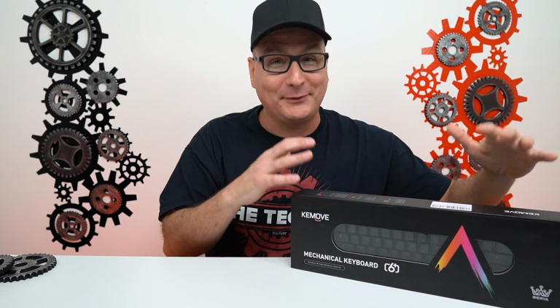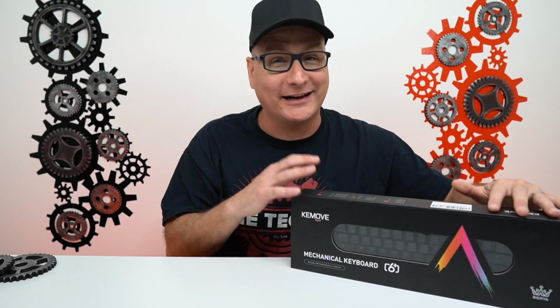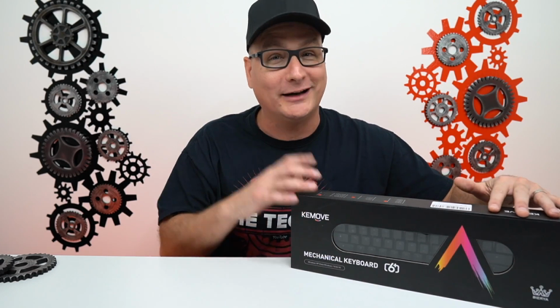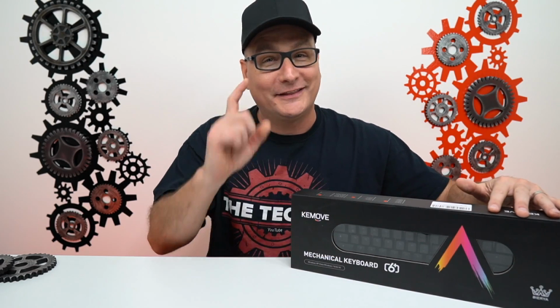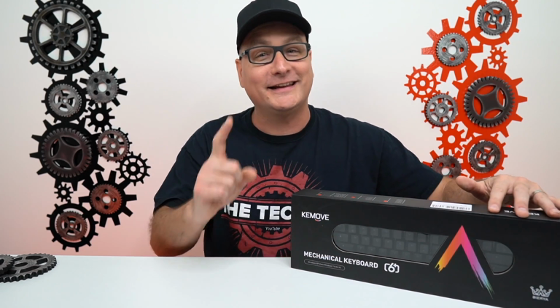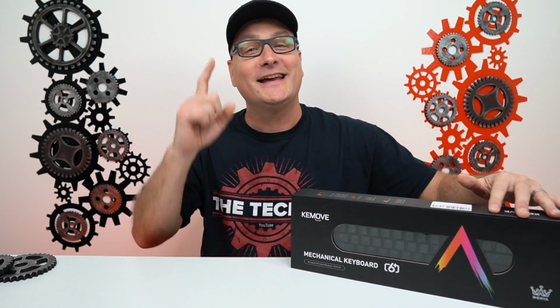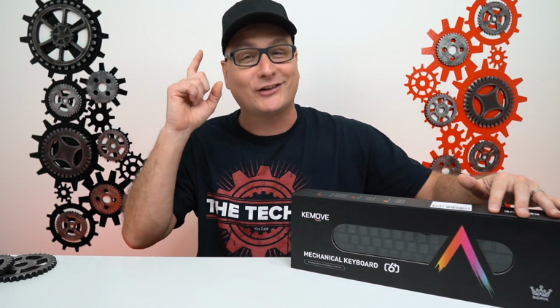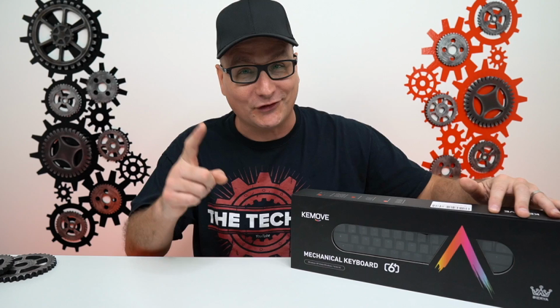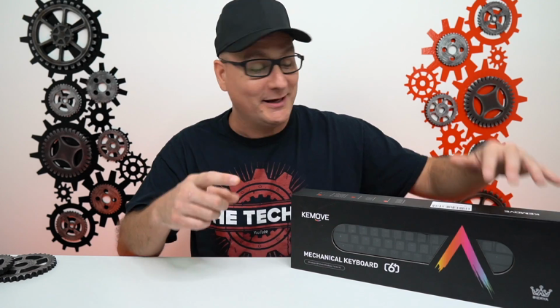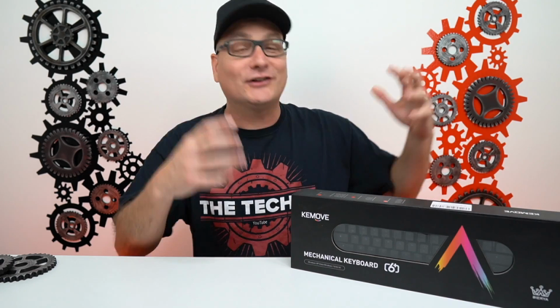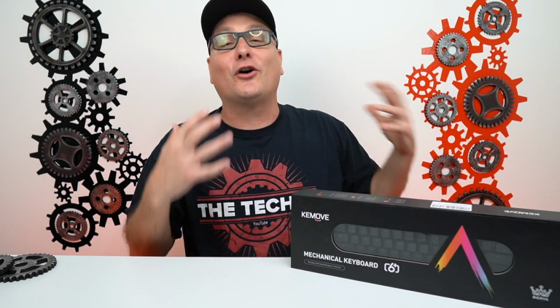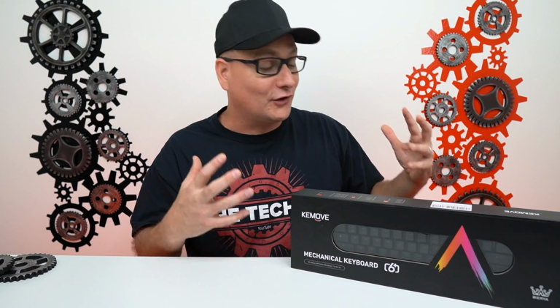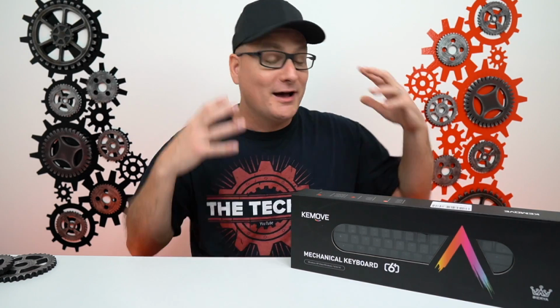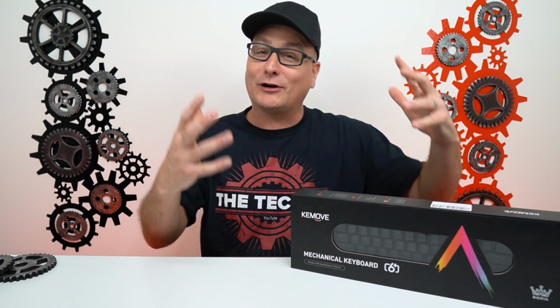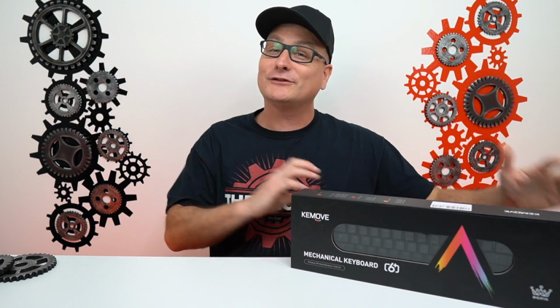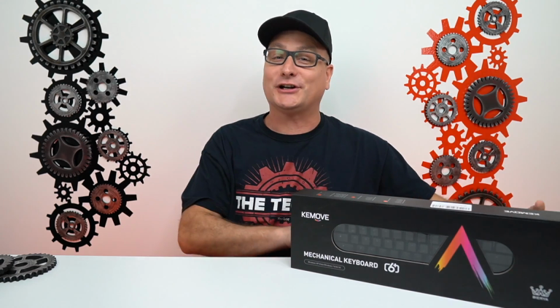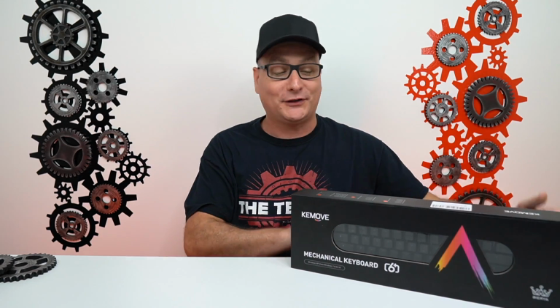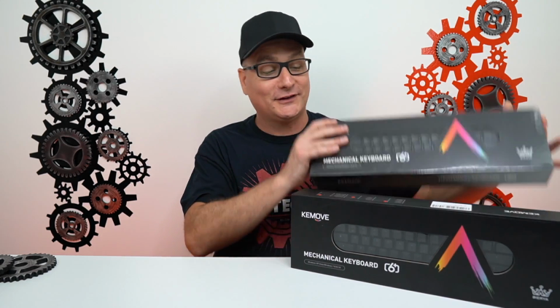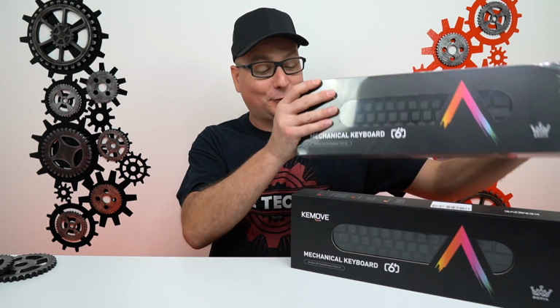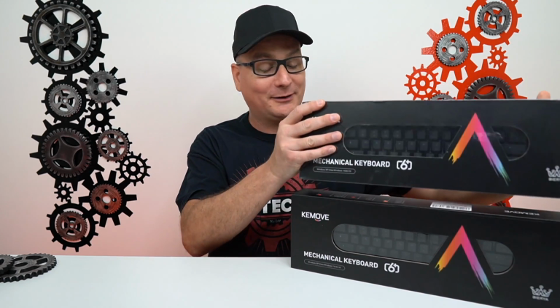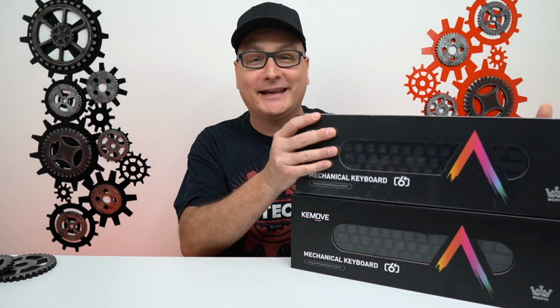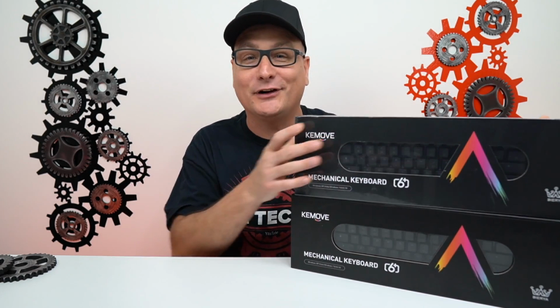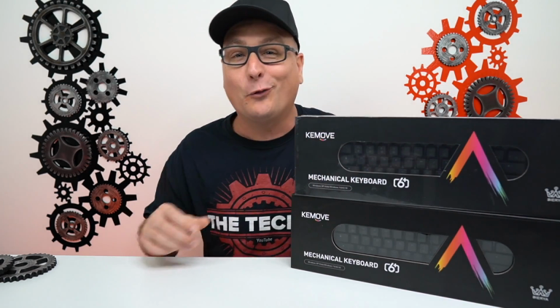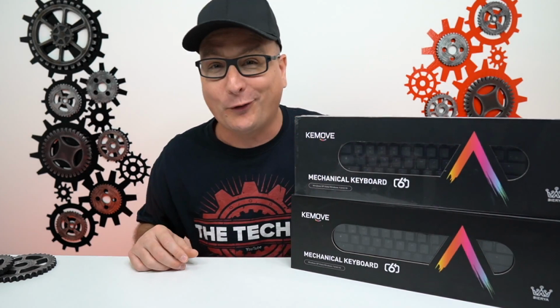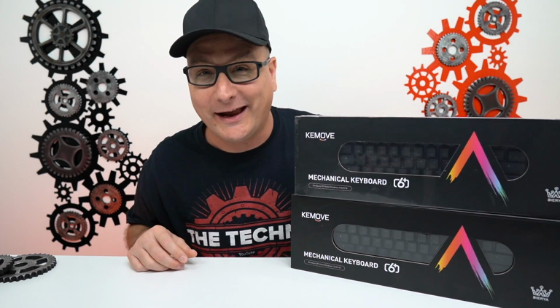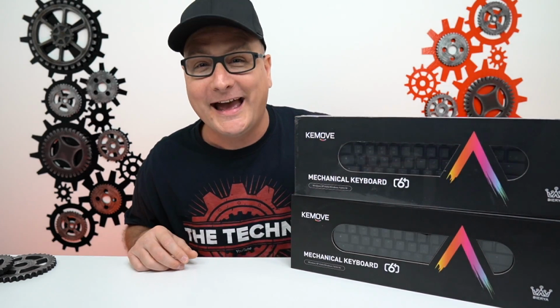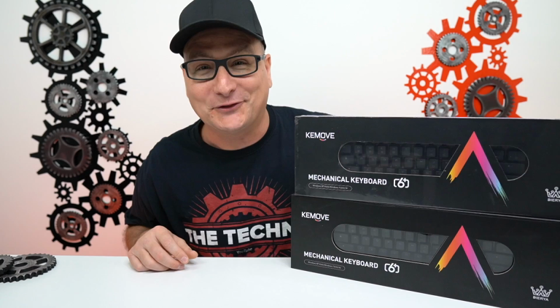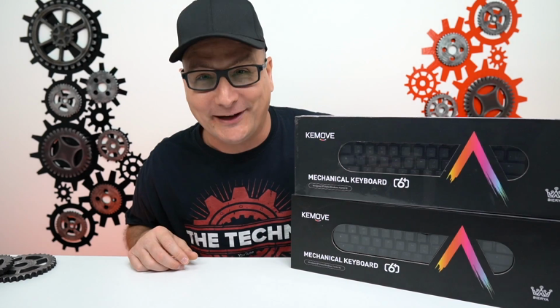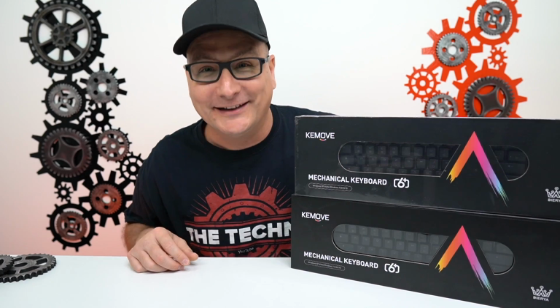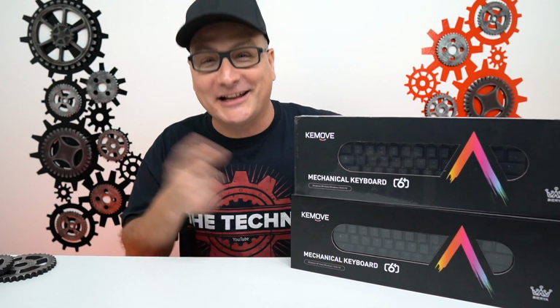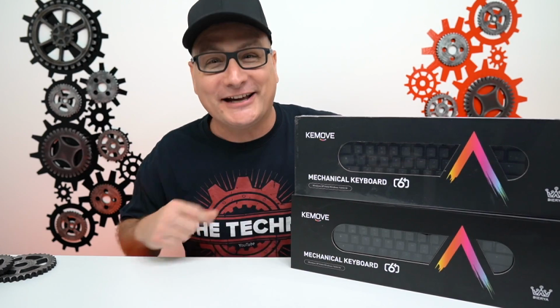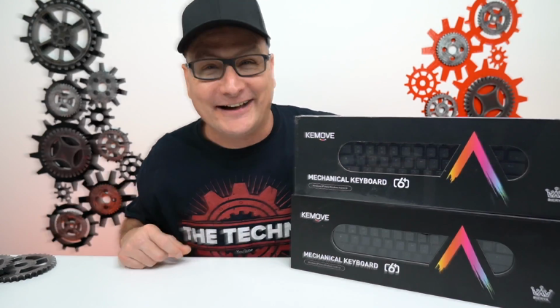And let me tell you, this thing is awesome. It's so awesome I want to be able to share it with you, so we're going to be giving one away as well. Let's check it out.